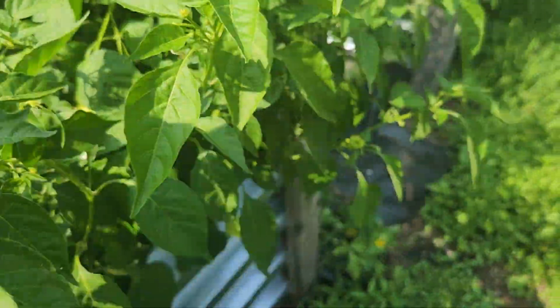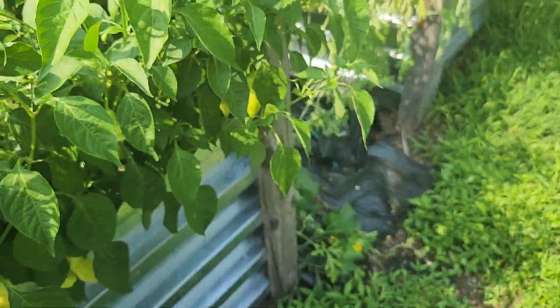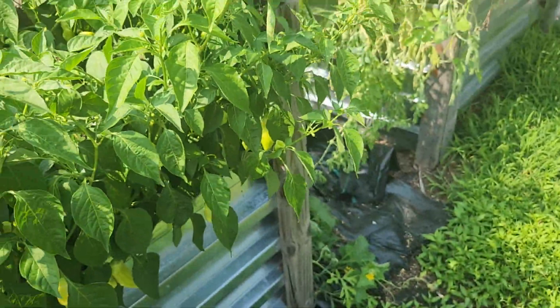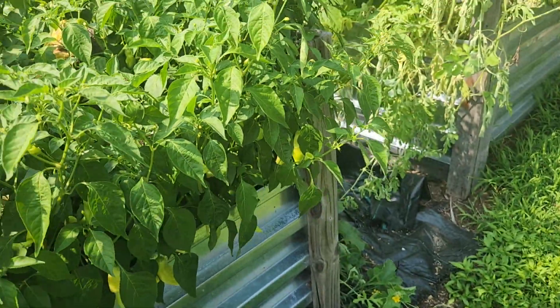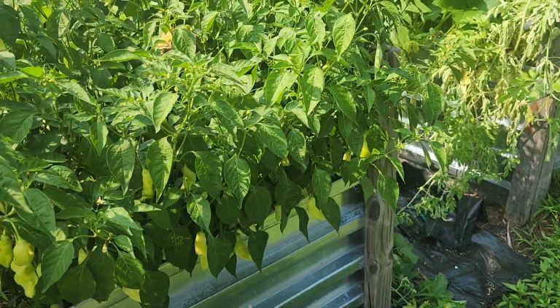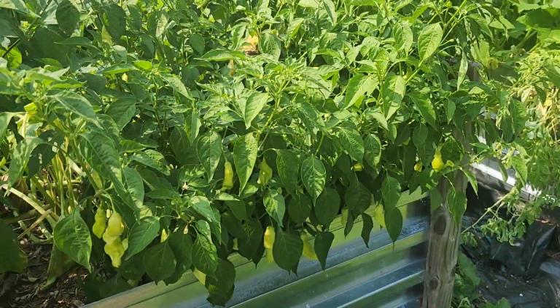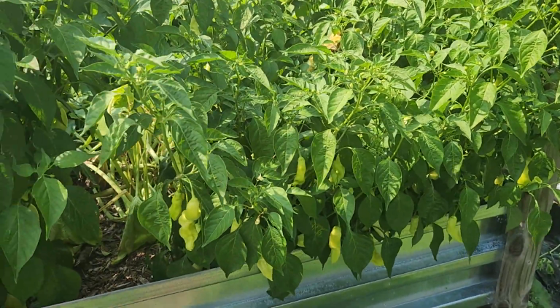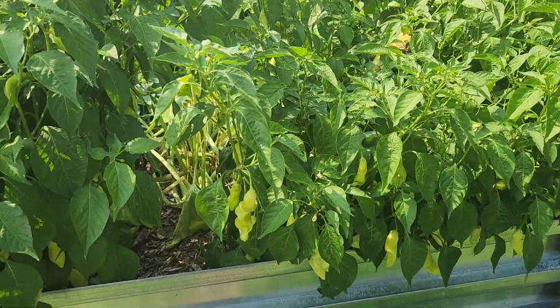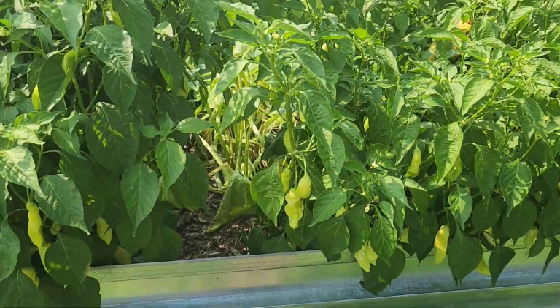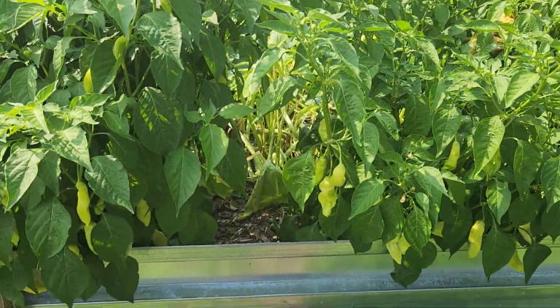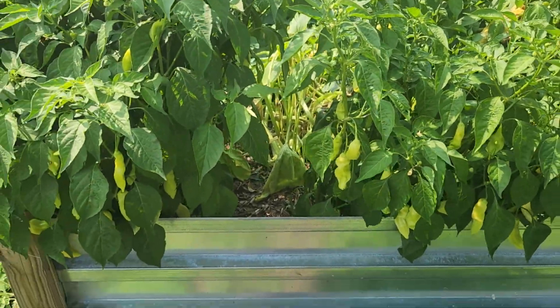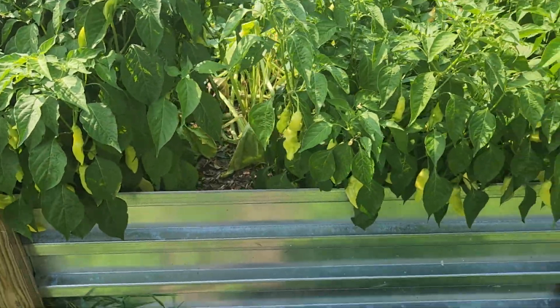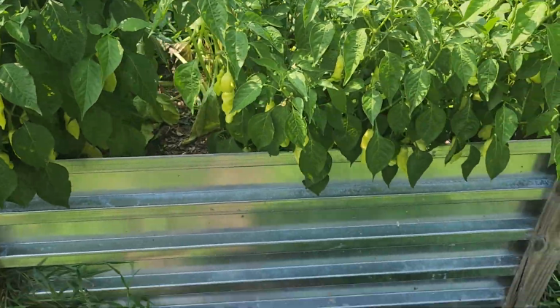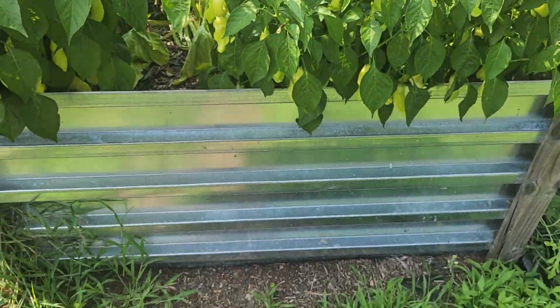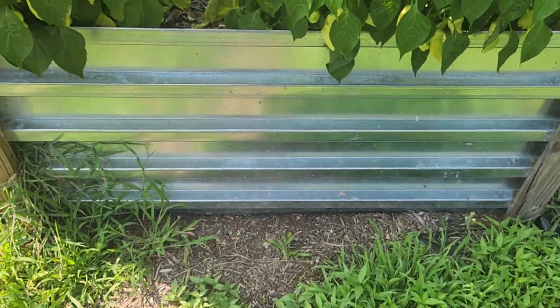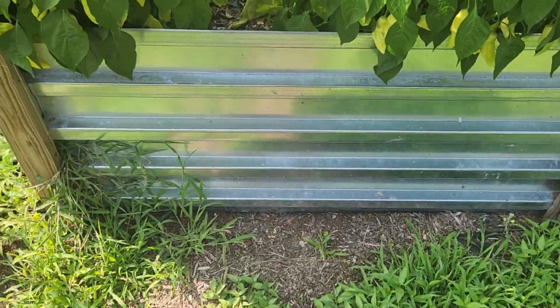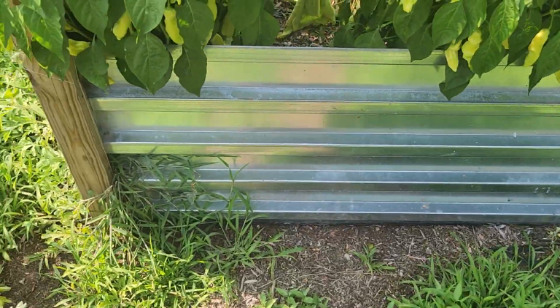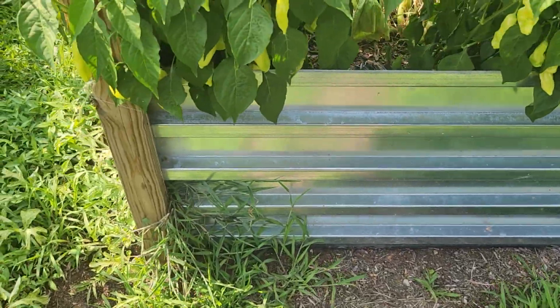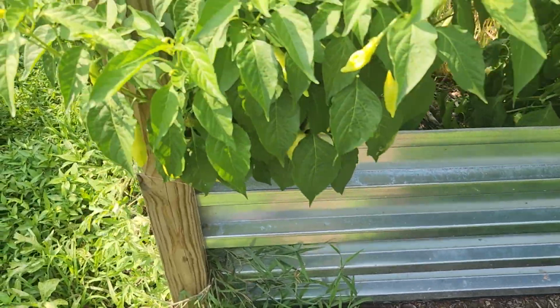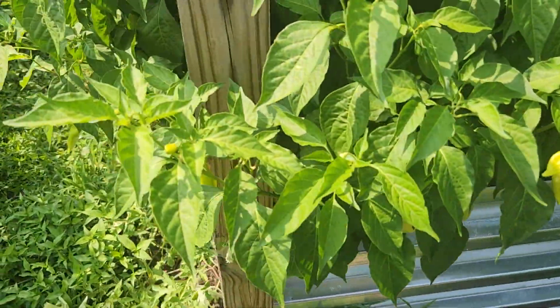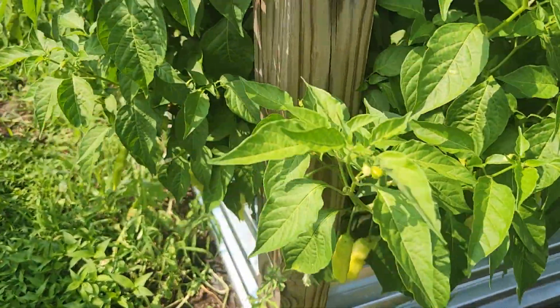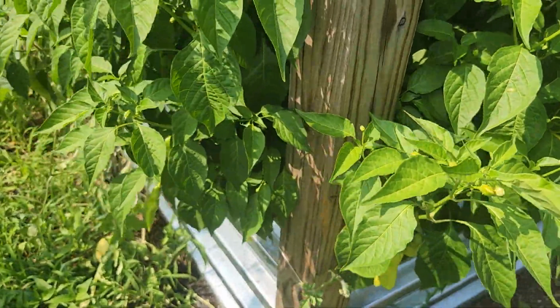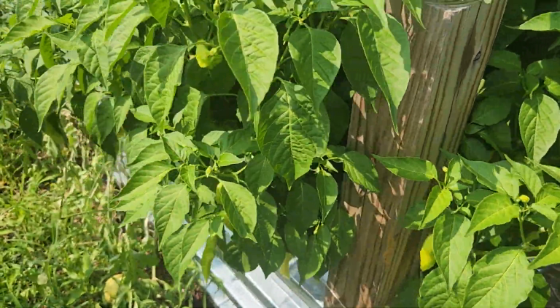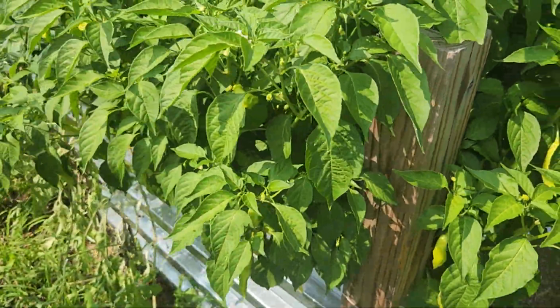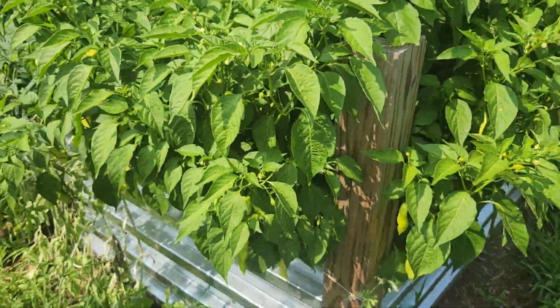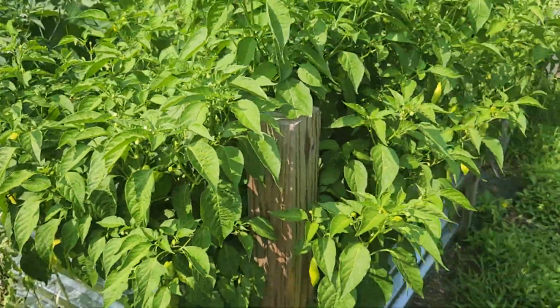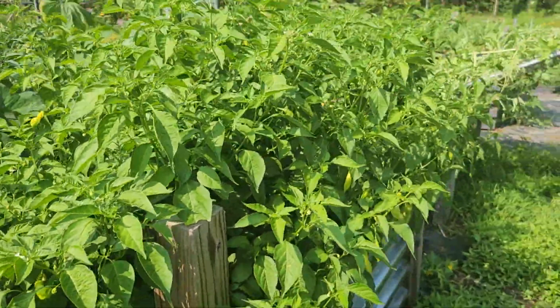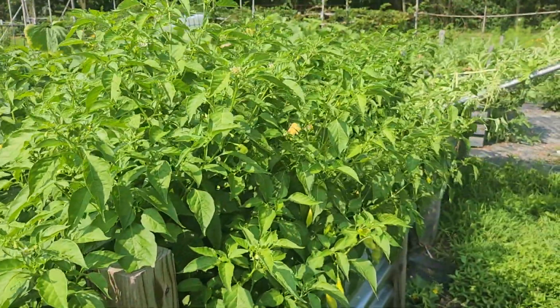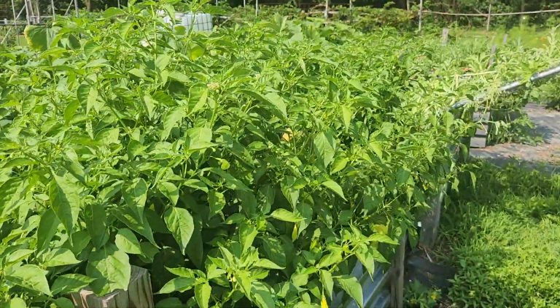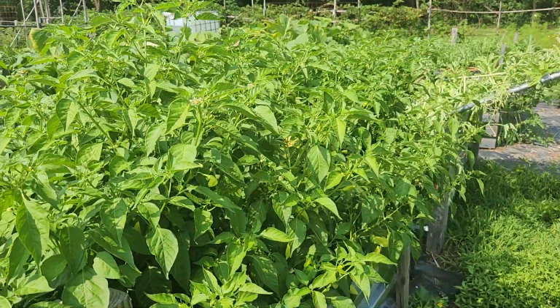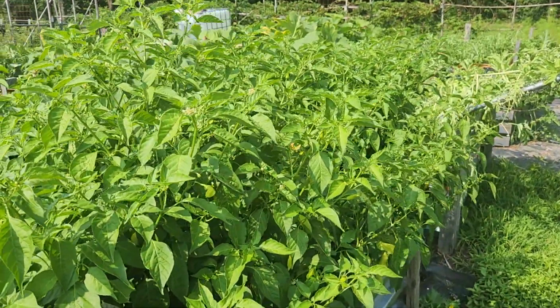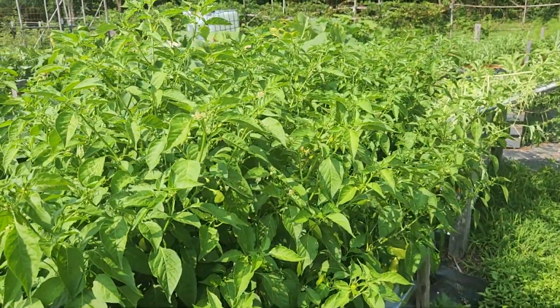These will ripen lipstick red. As you can see, they're in a raised bed.